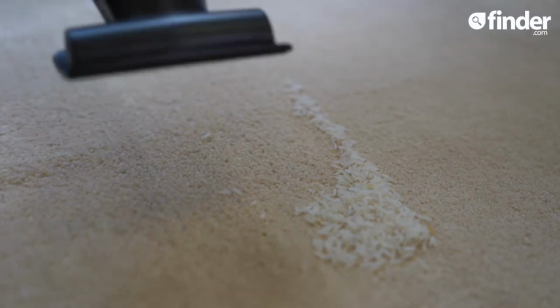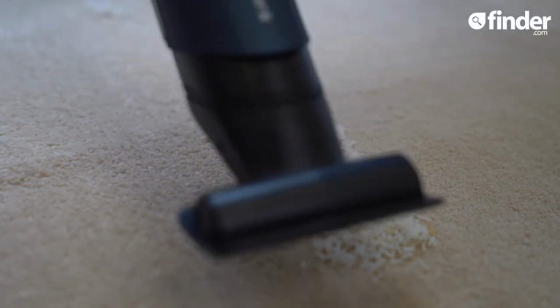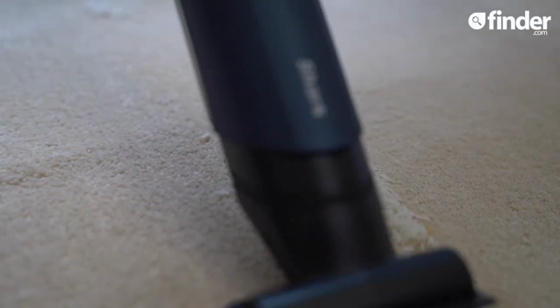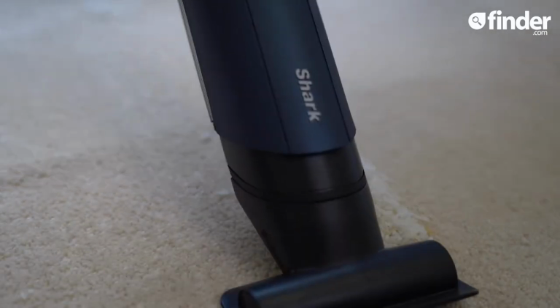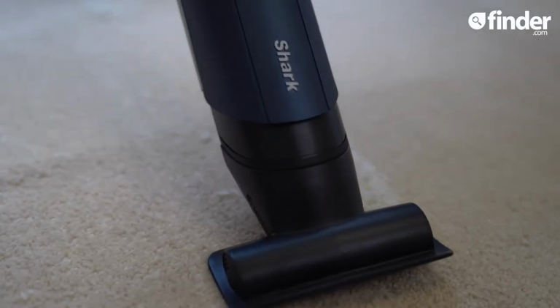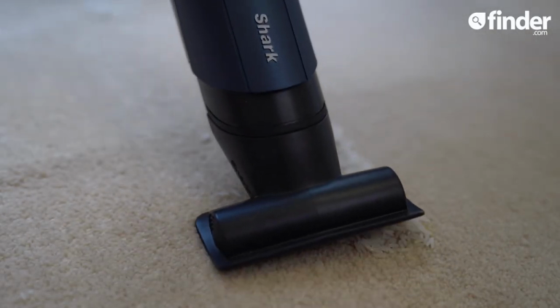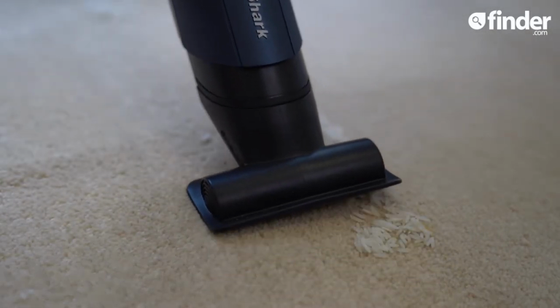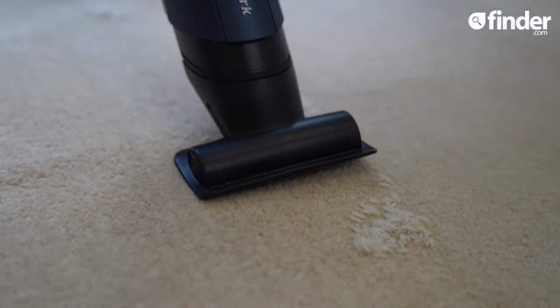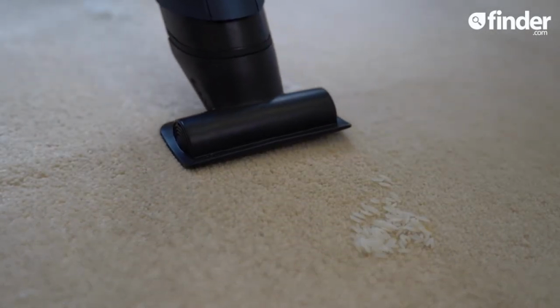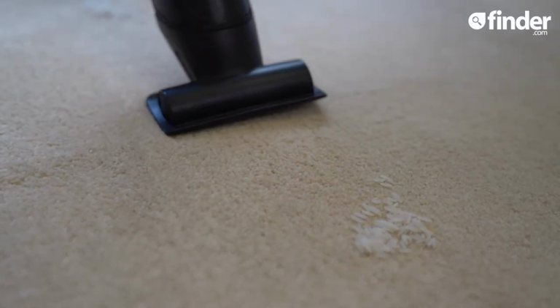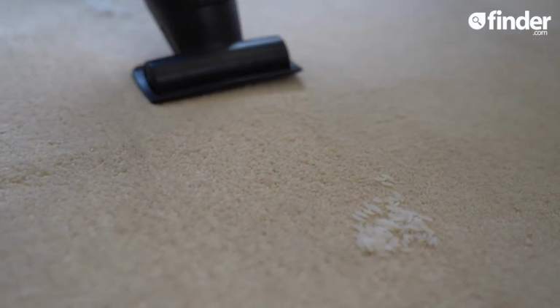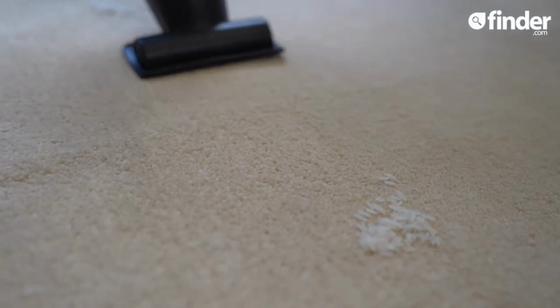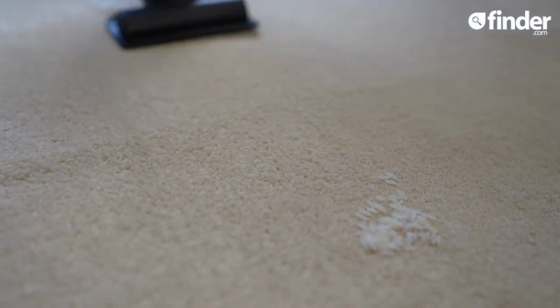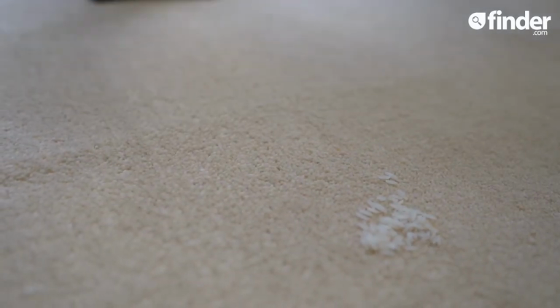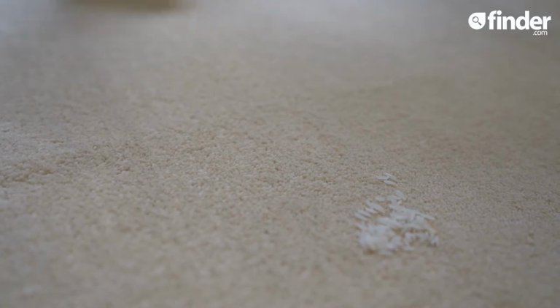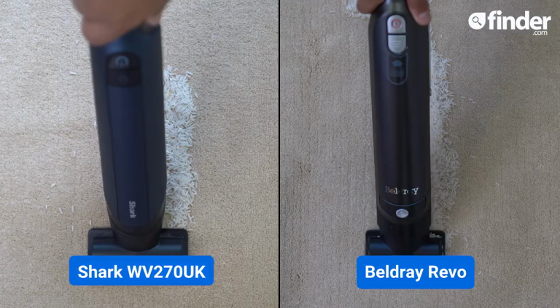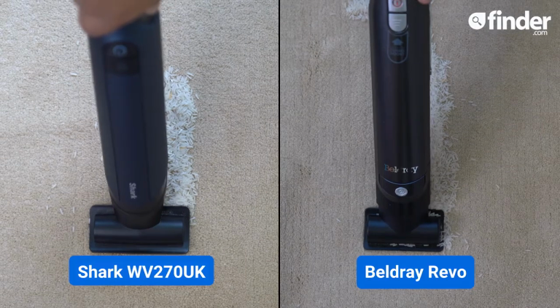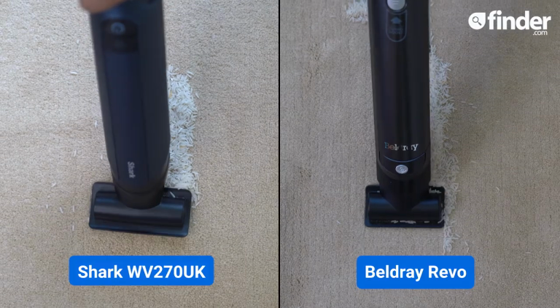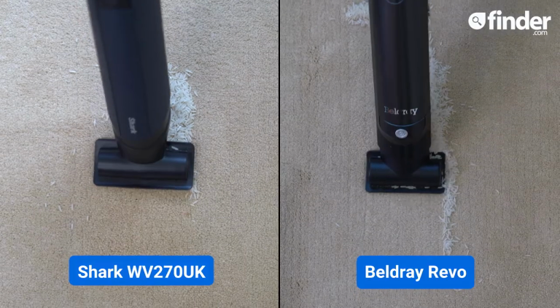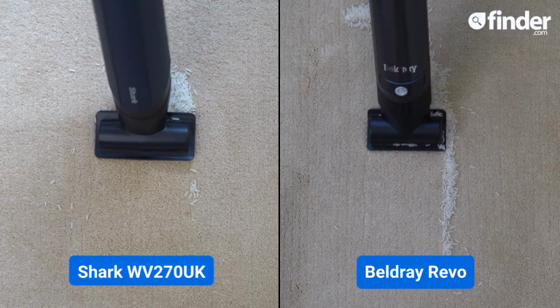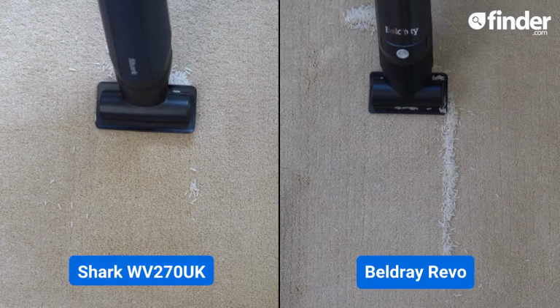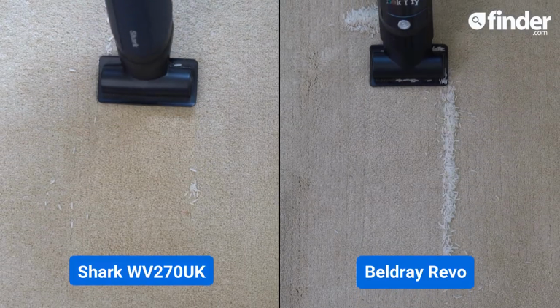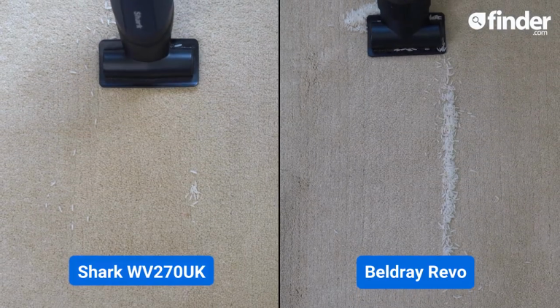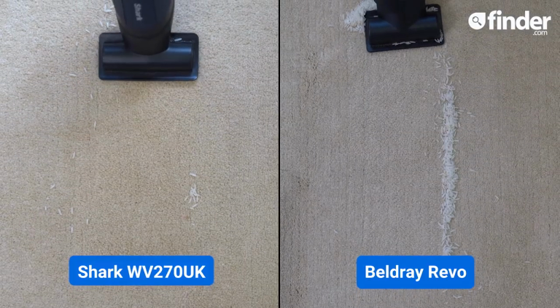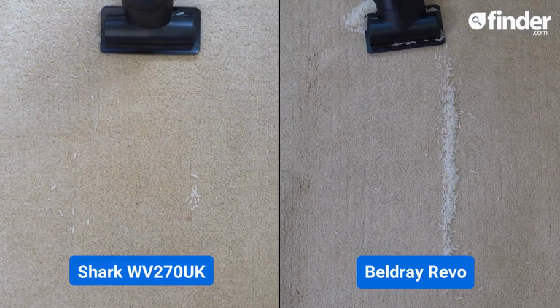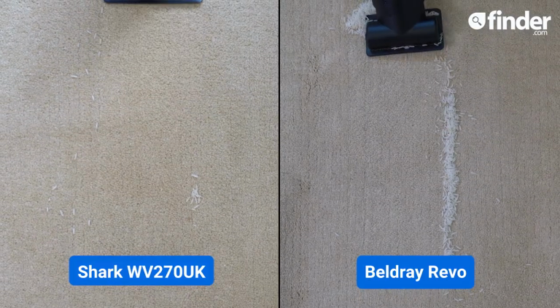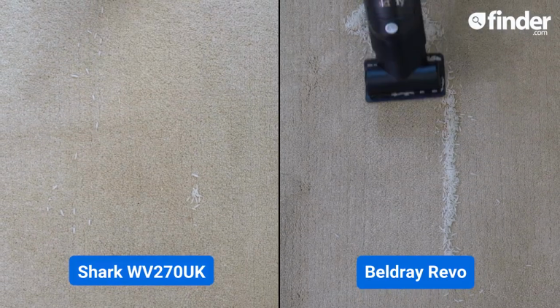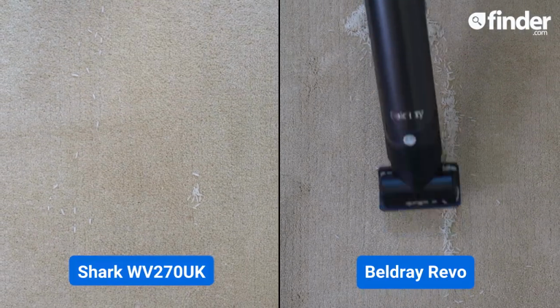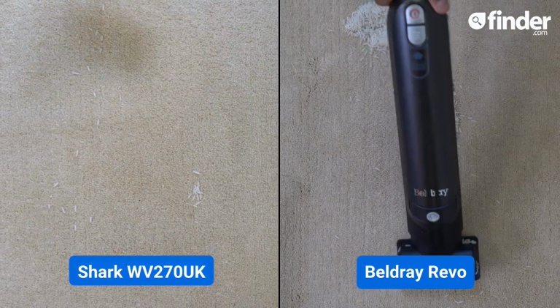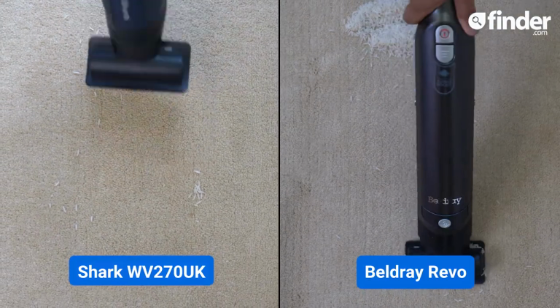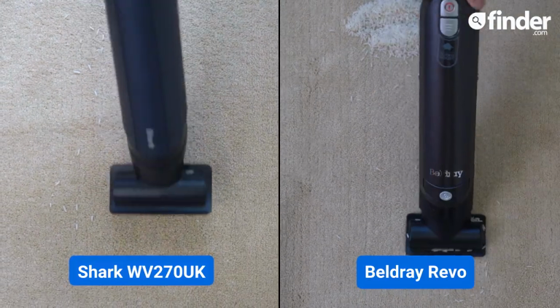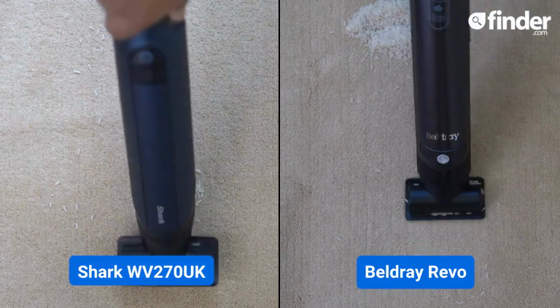It does a good job with the upholstery tool, picking up almost all the grains. Compare this to the Beldre Revo, a similar size vac, and witness the stark contrast.